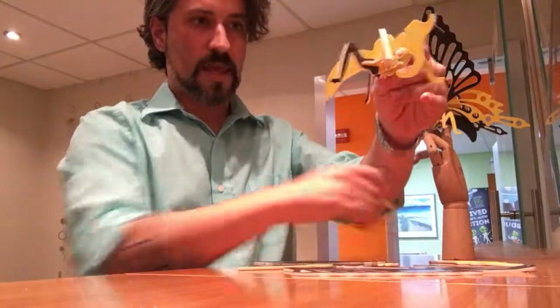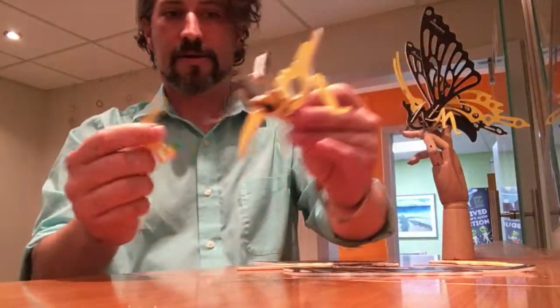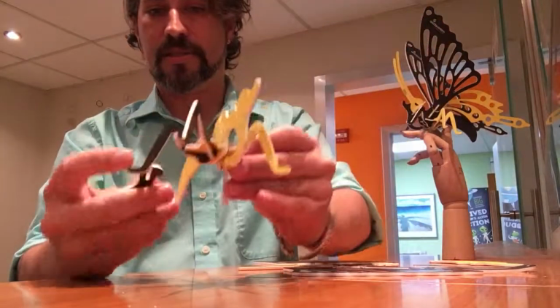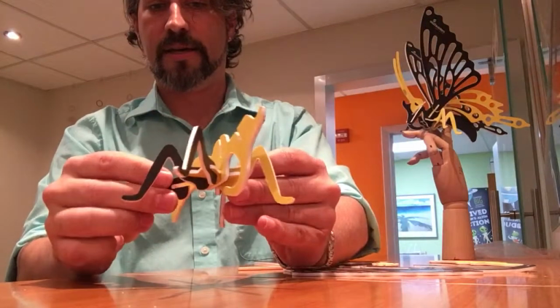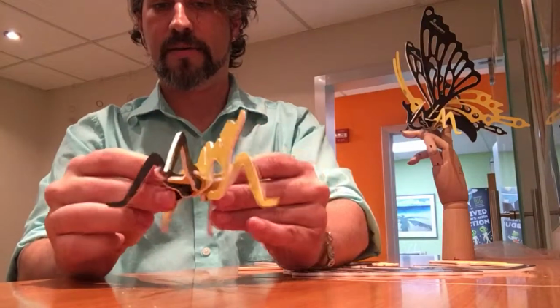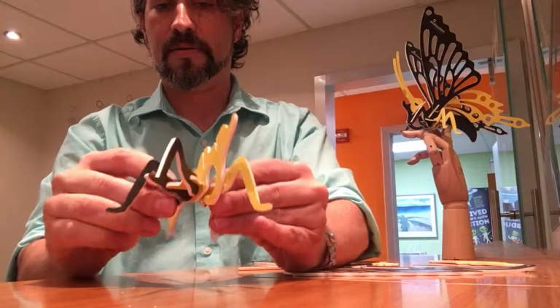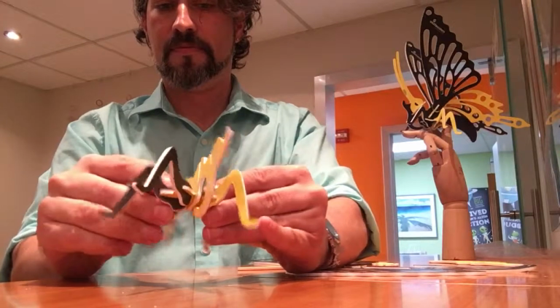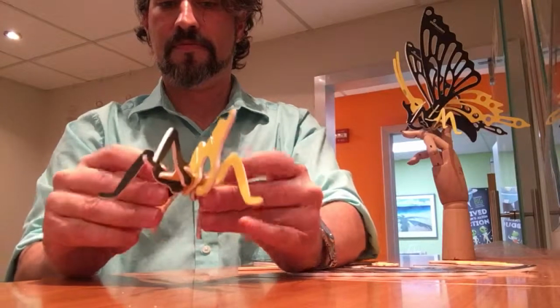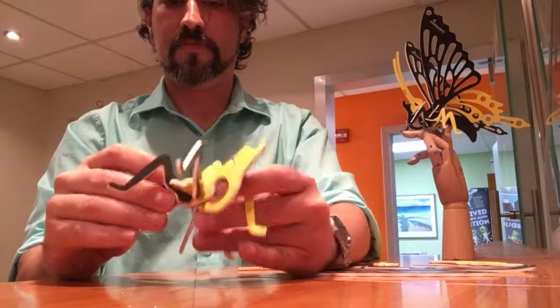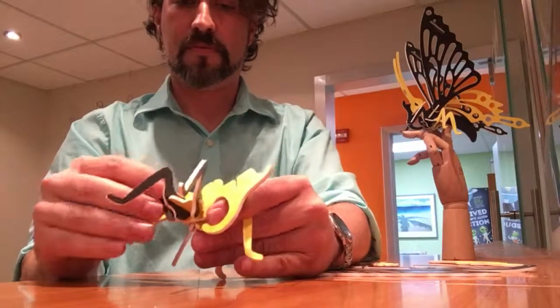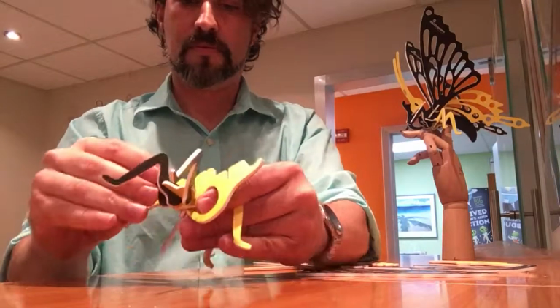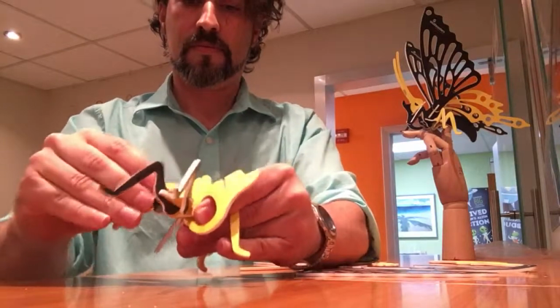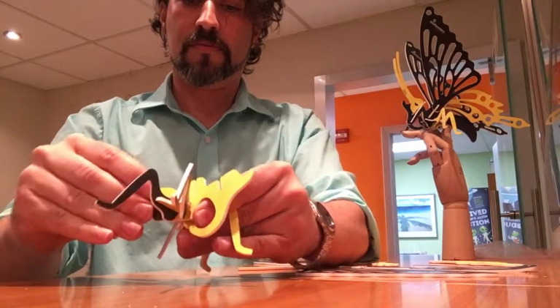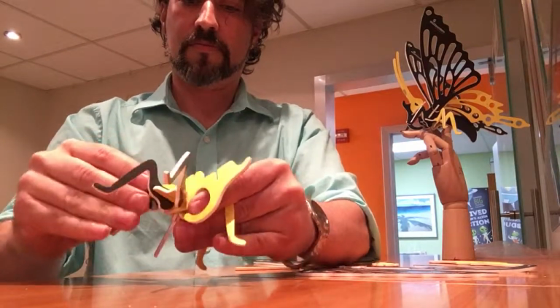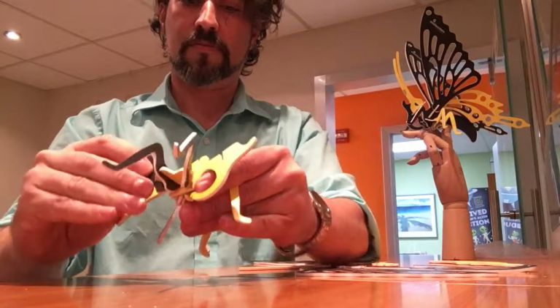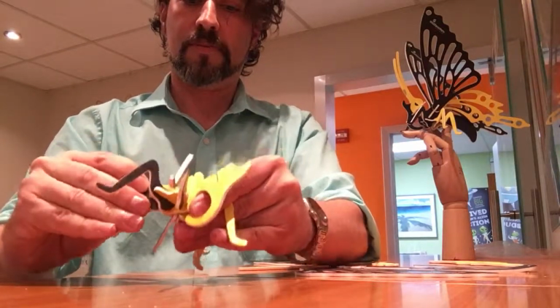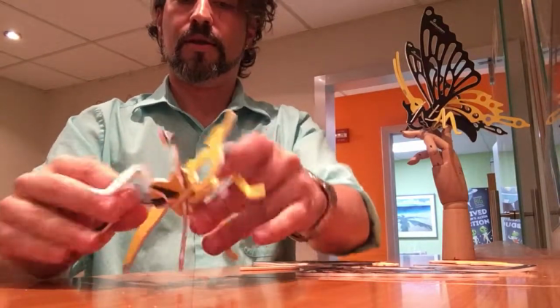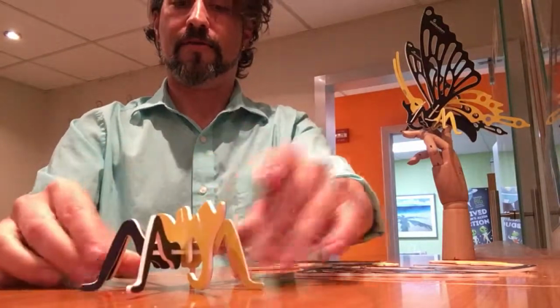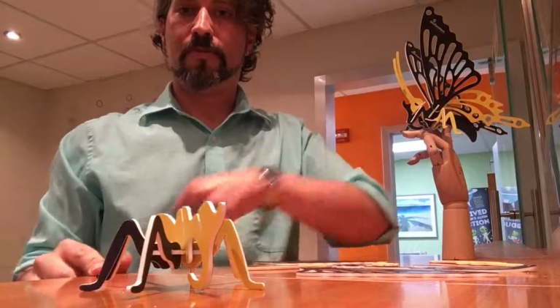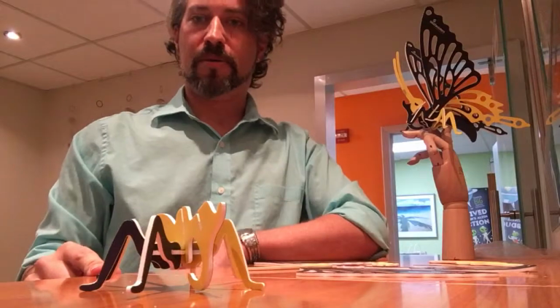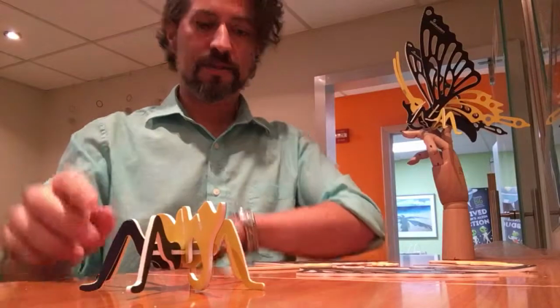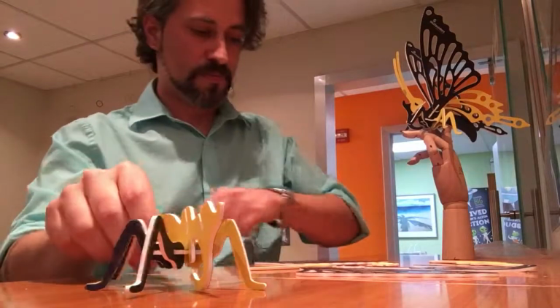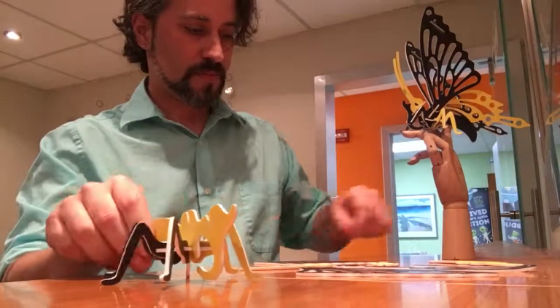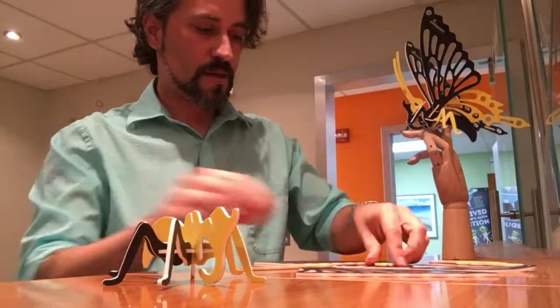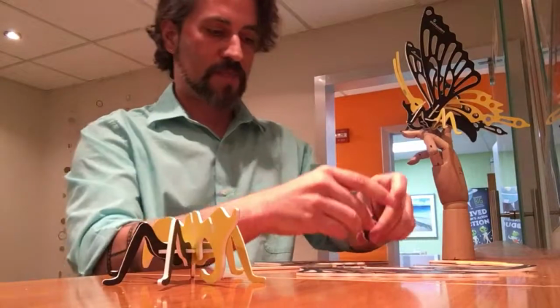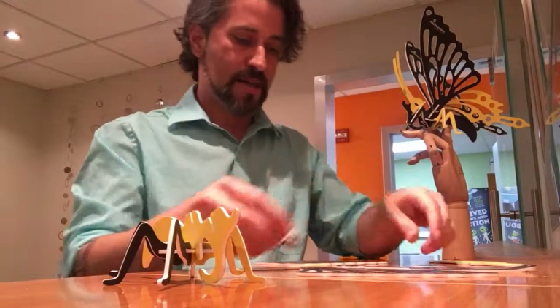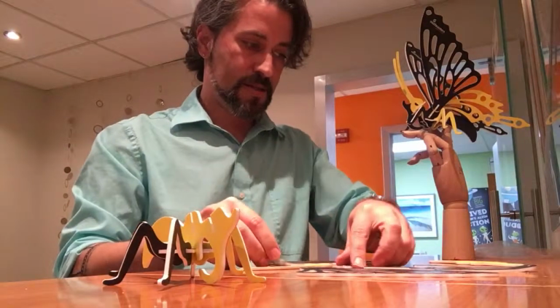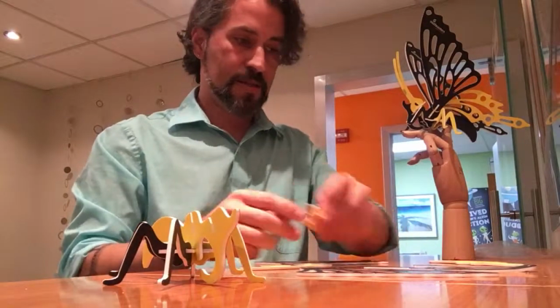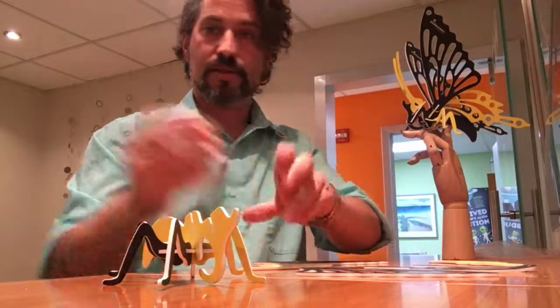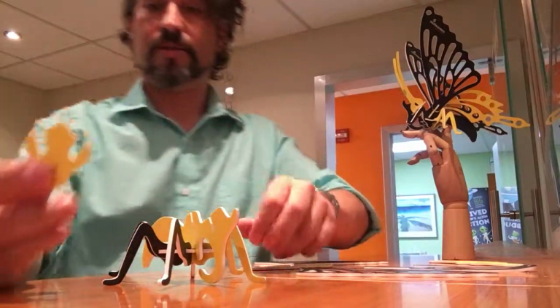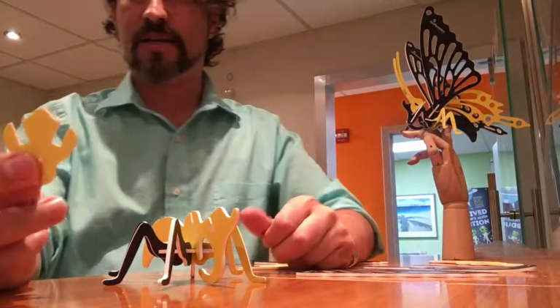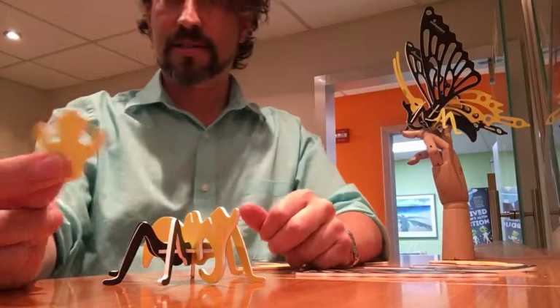And our sixth leg. Now we have the bottom of our bug.